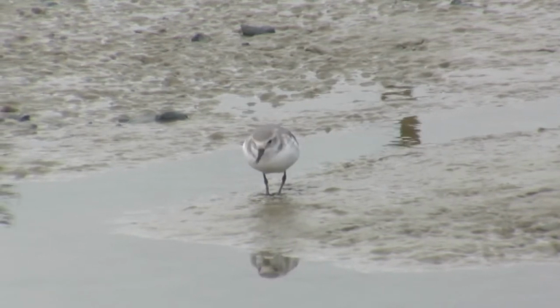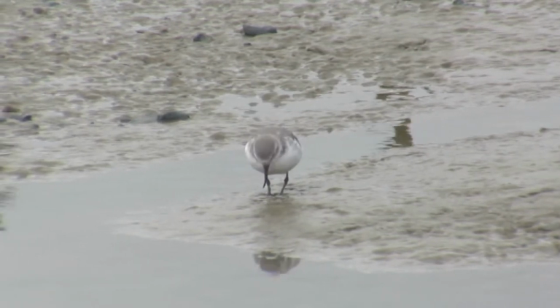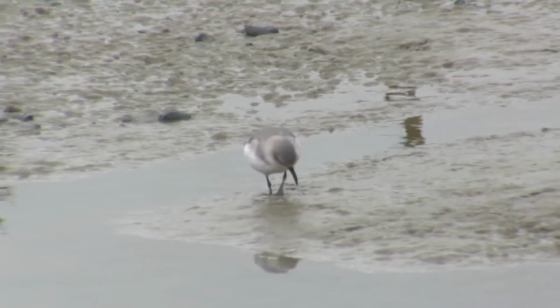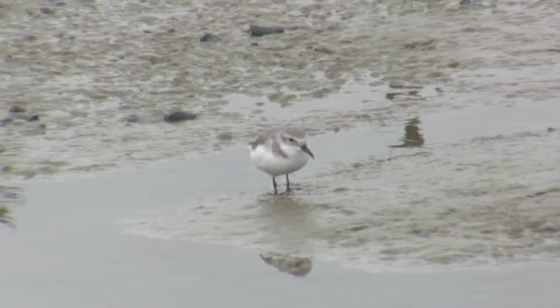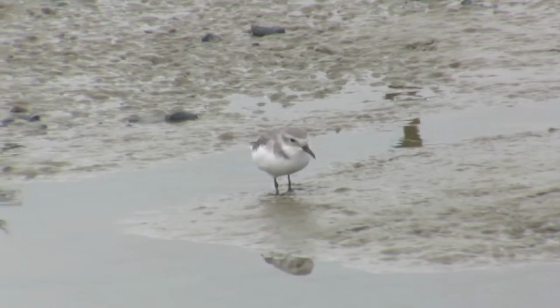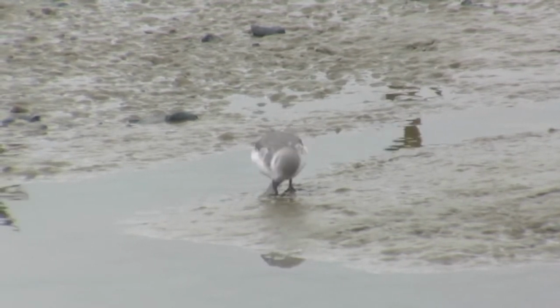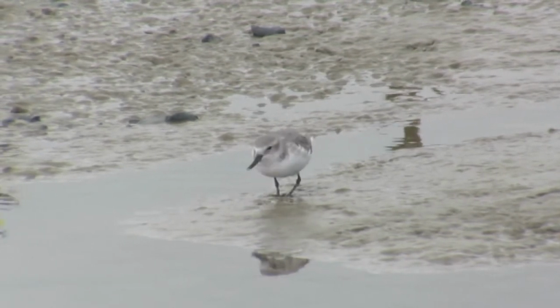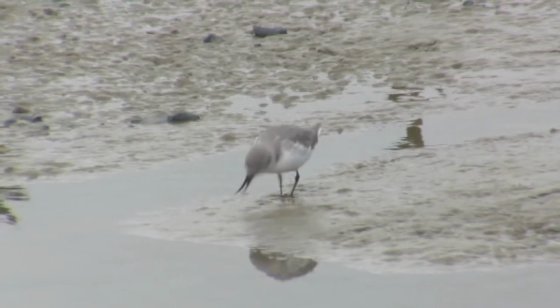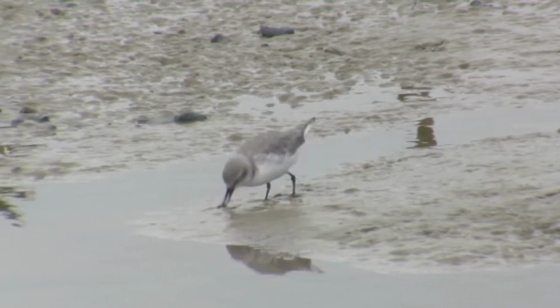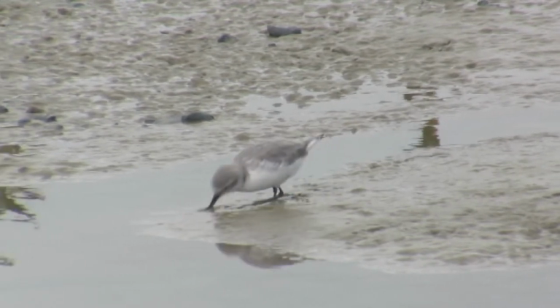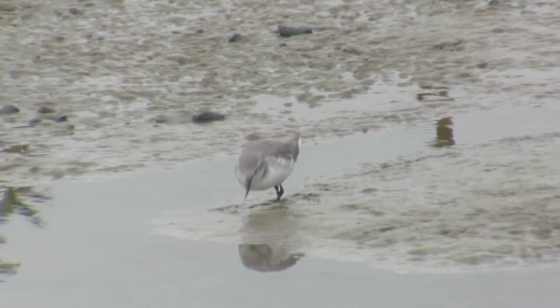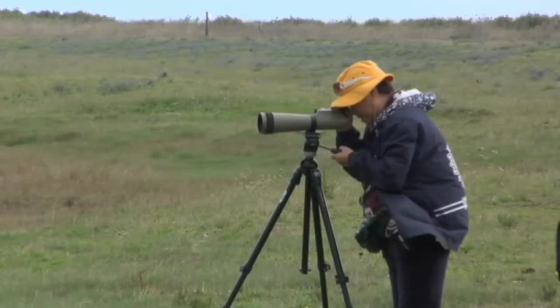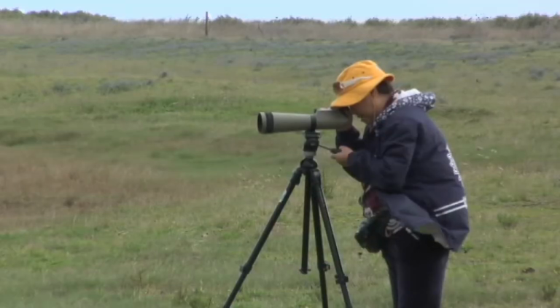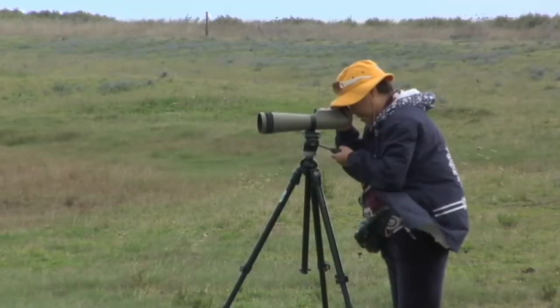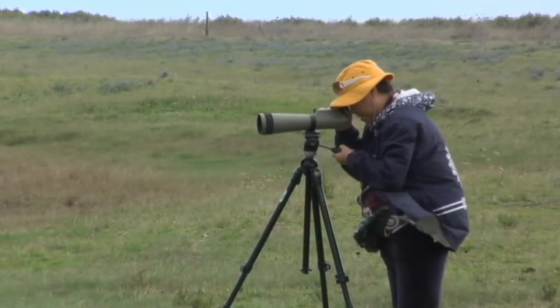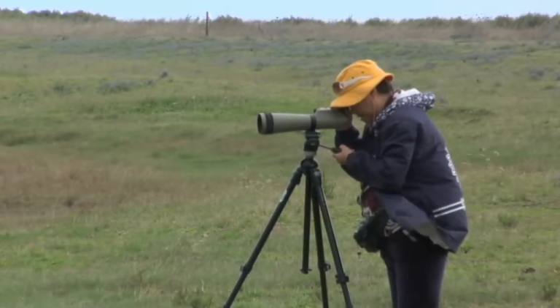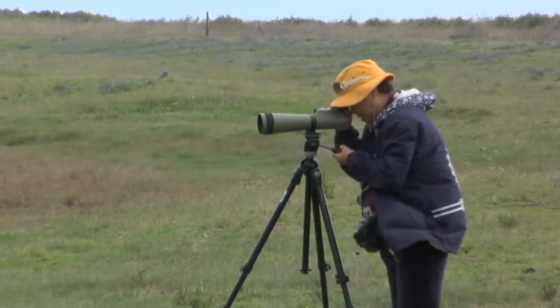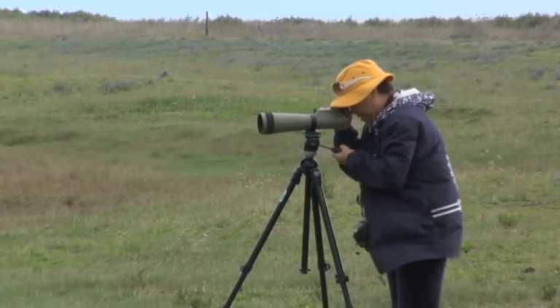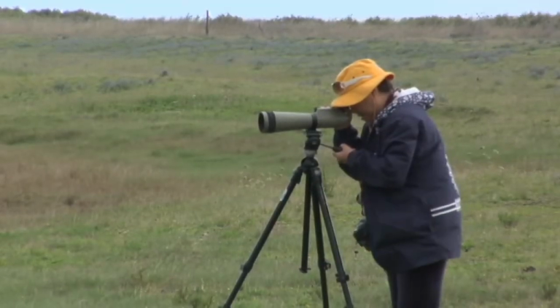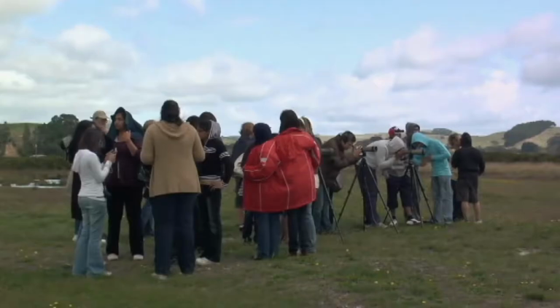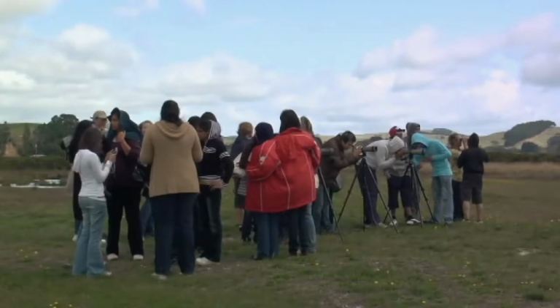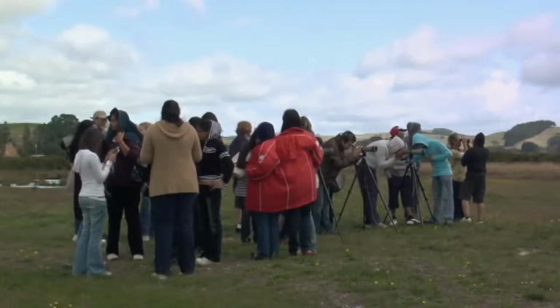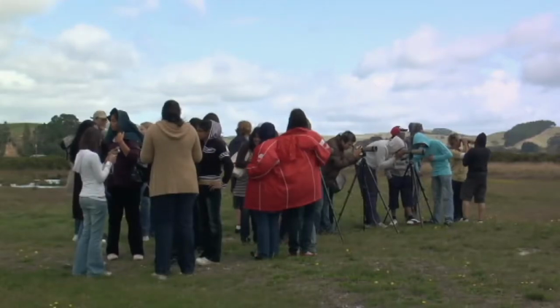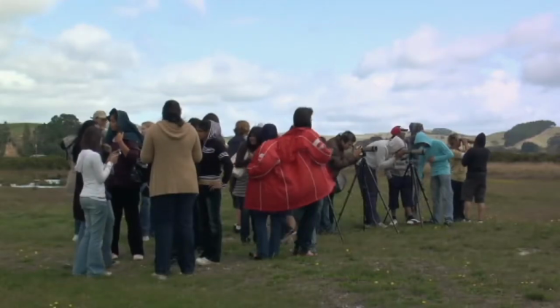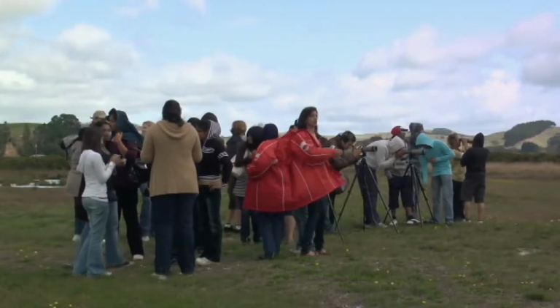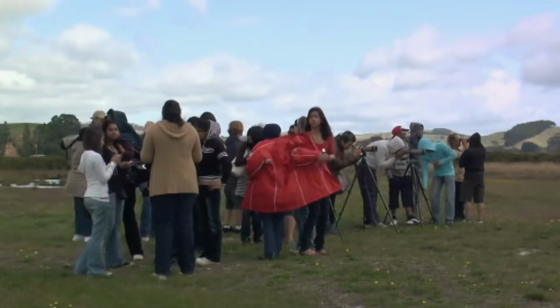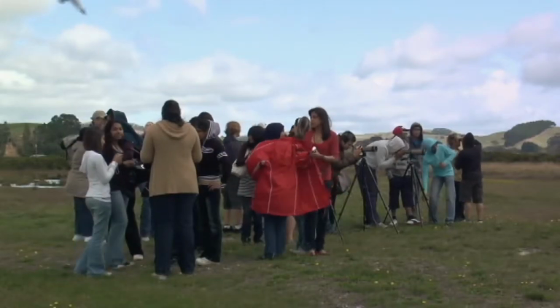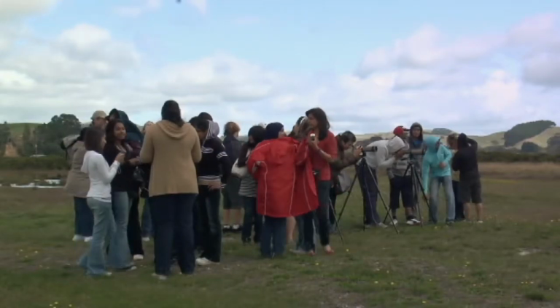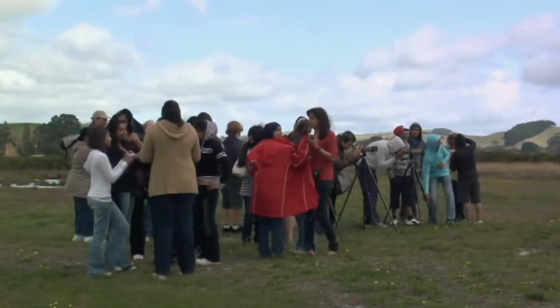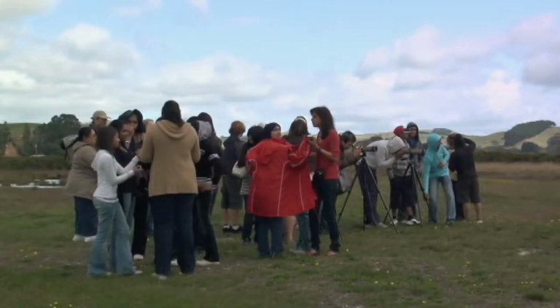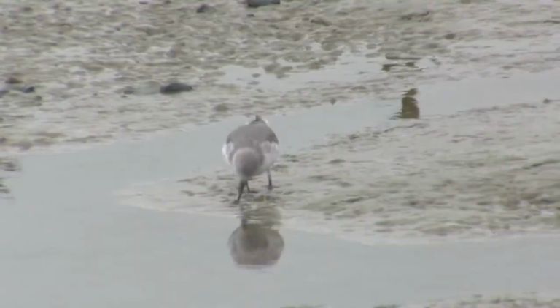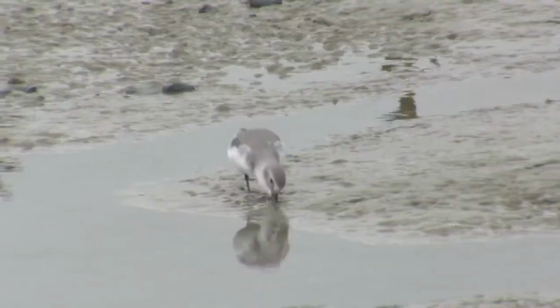We have a lot of people from overseas coming to New Zealand birdwatching. All of those people who have done any sort of research will come to Miranda because it's the best place for wrybill.